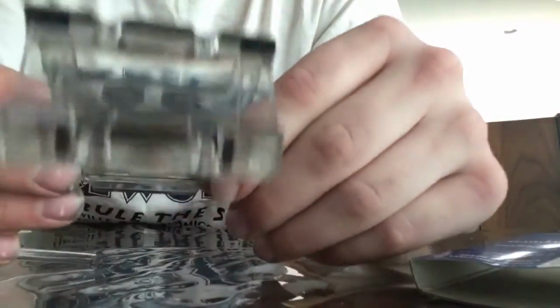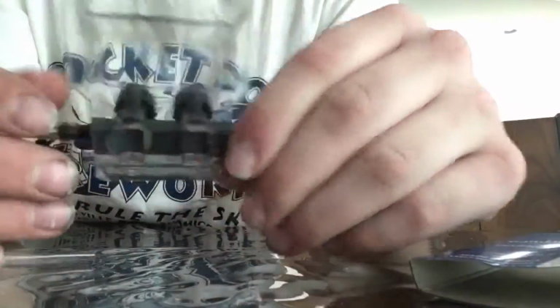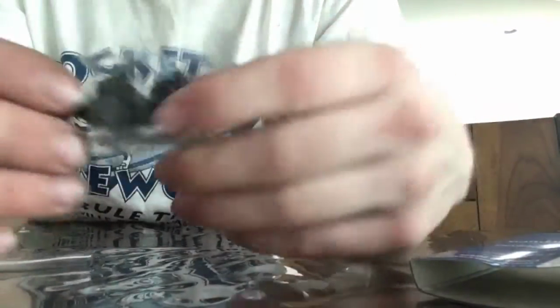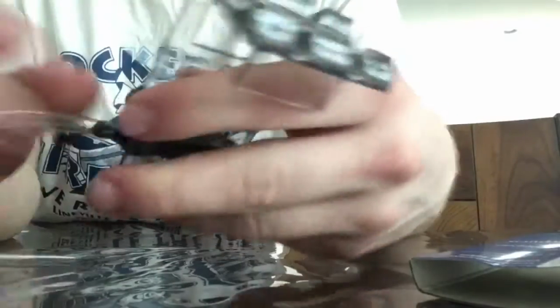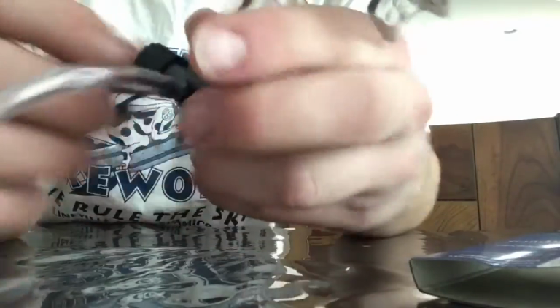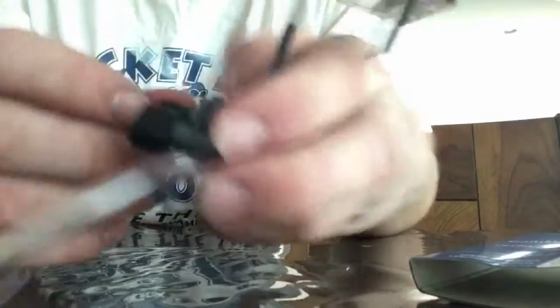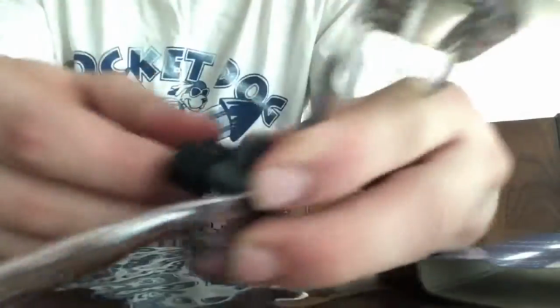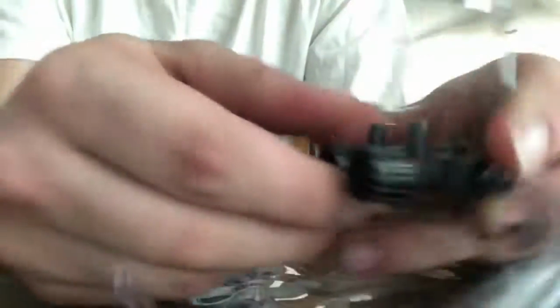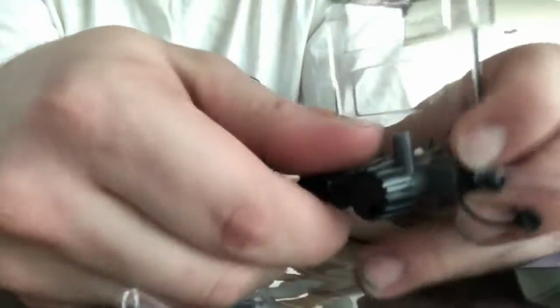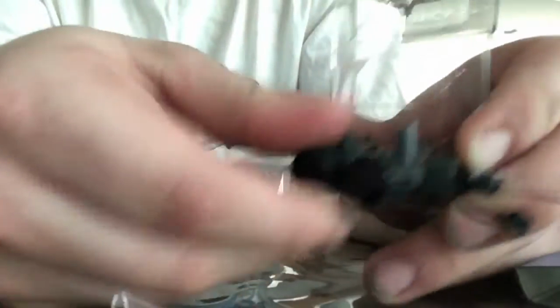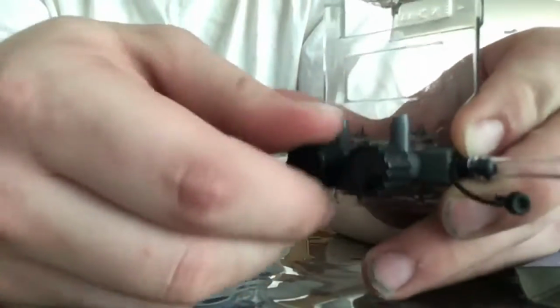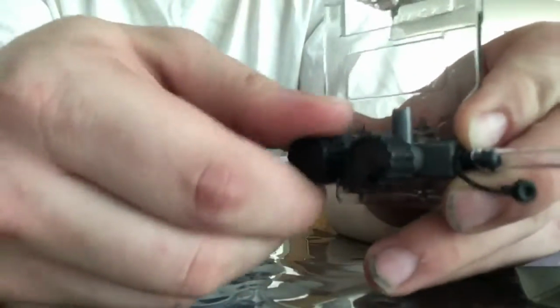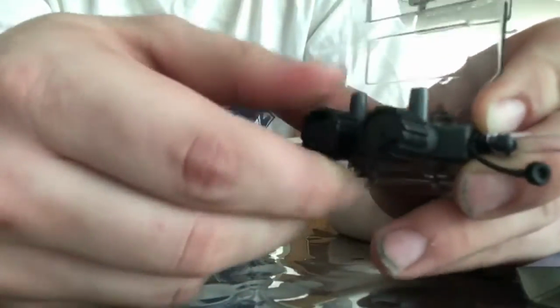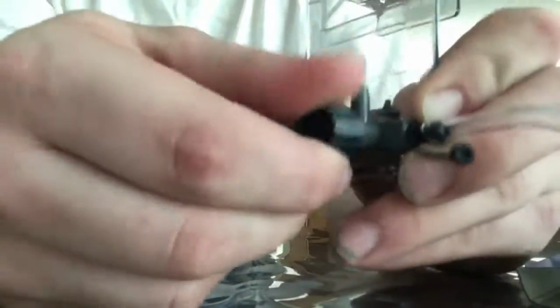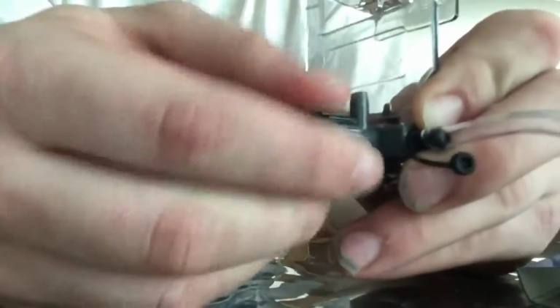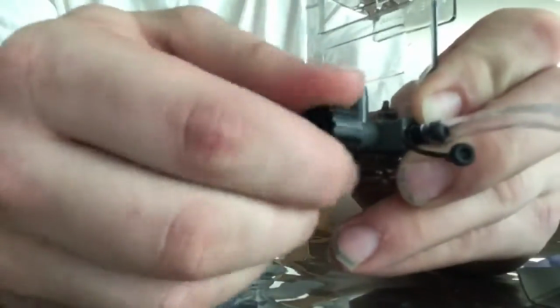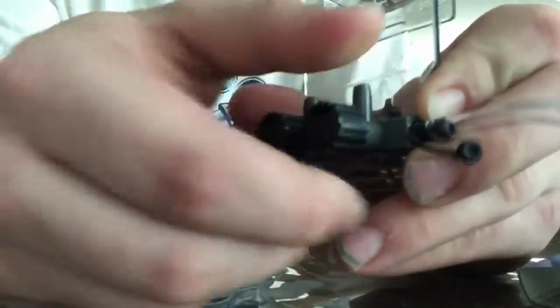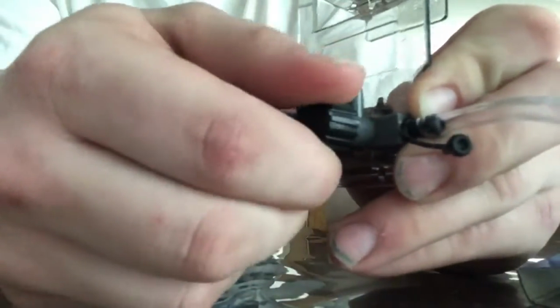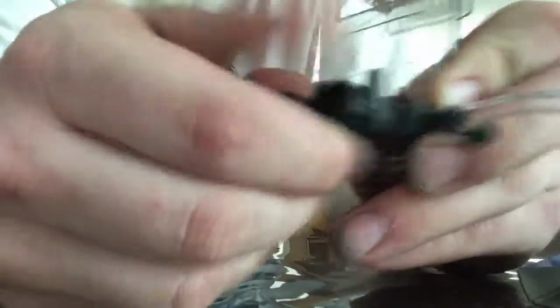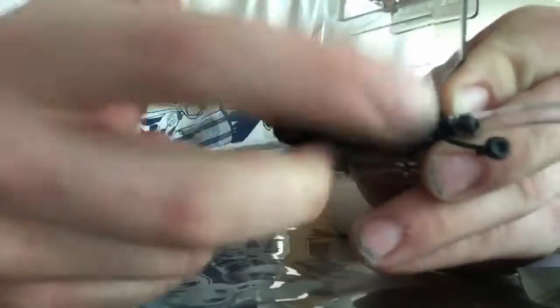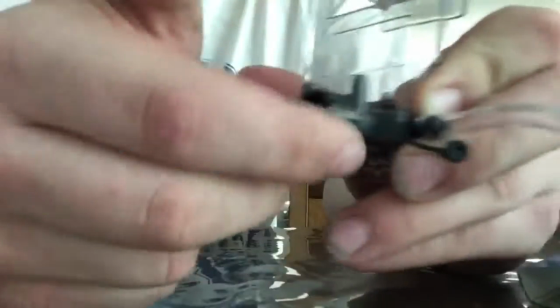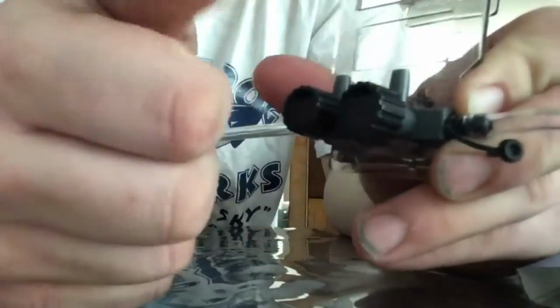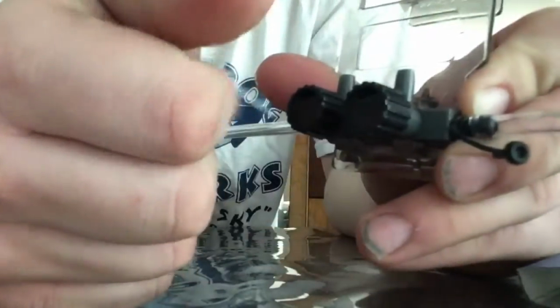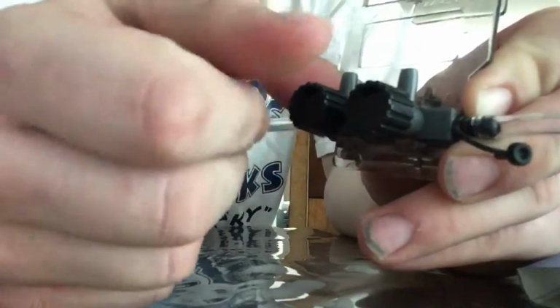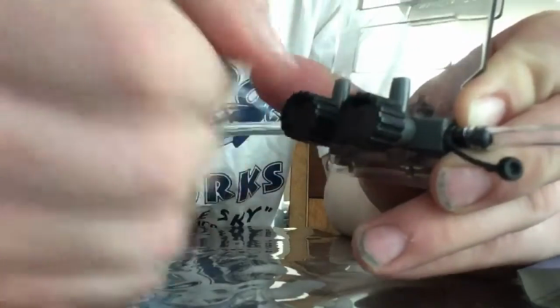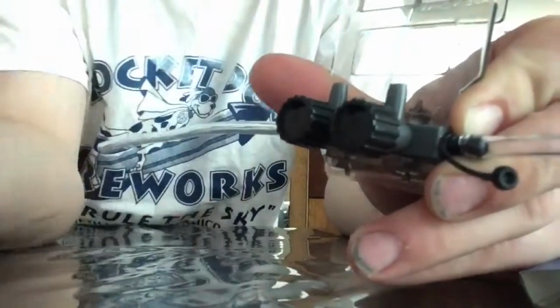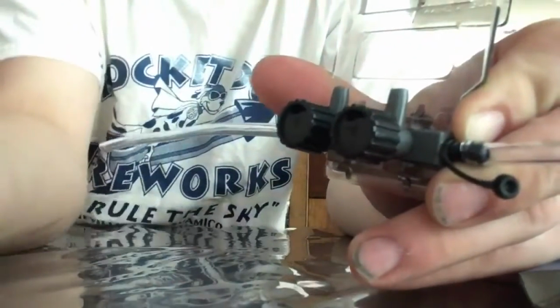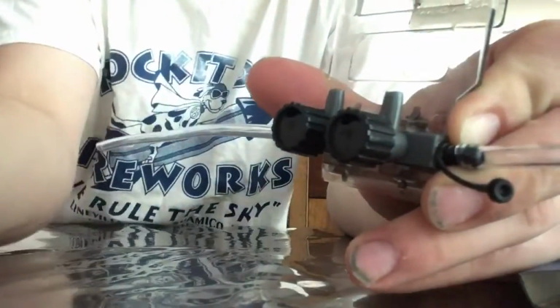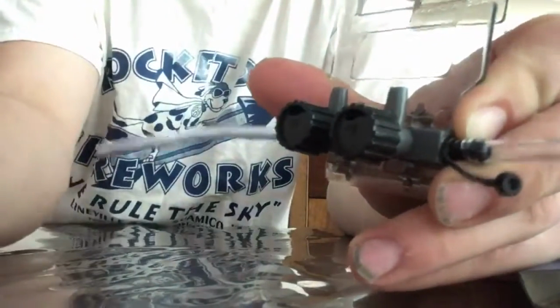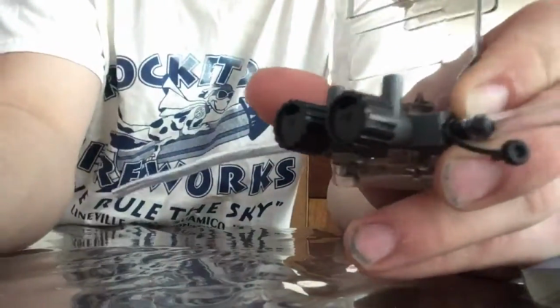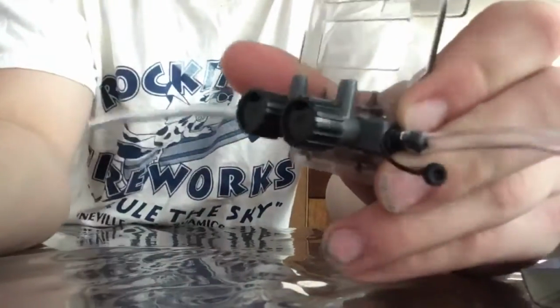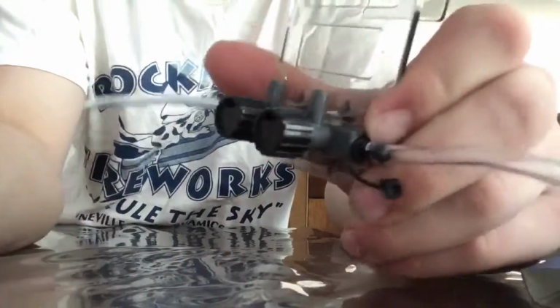Once we got that done, remember: lefty loosey, righty tighty — these open up the valves.